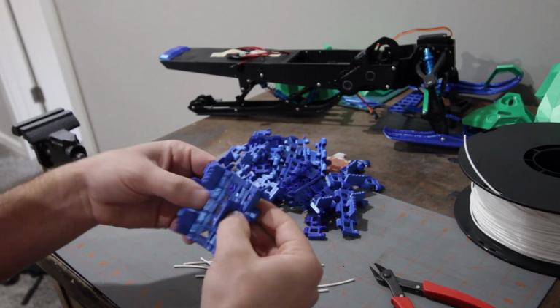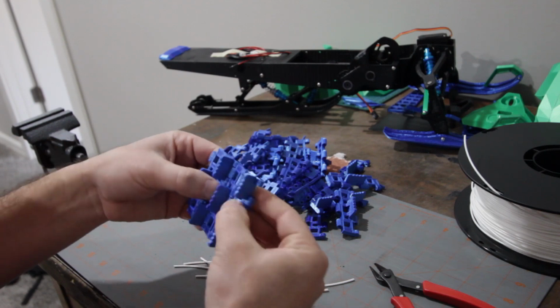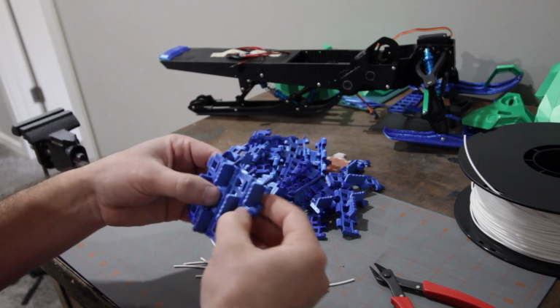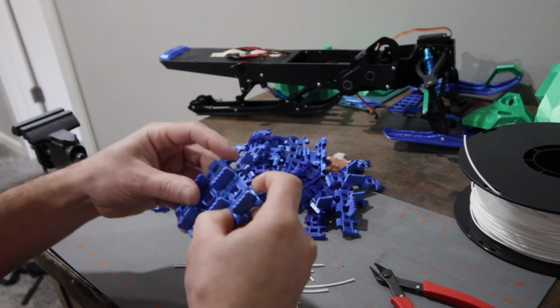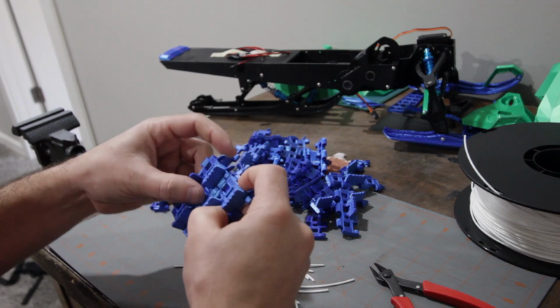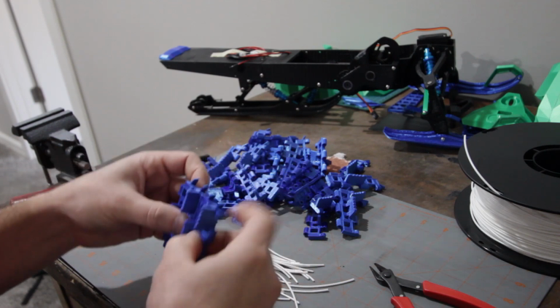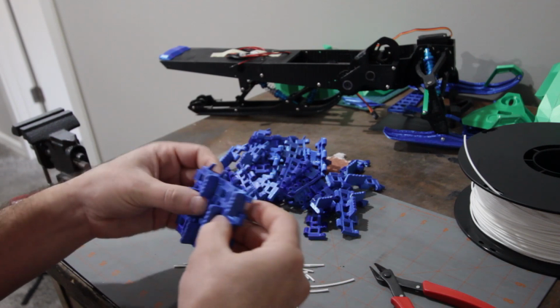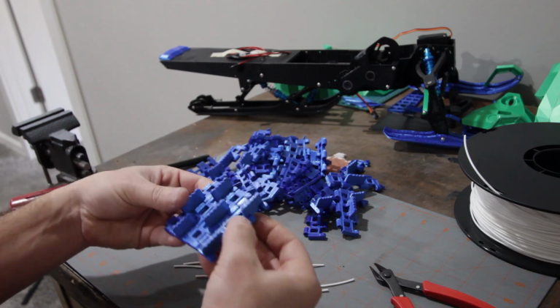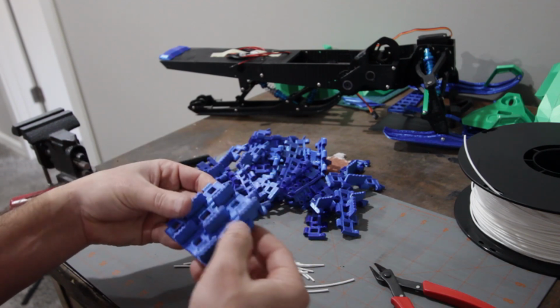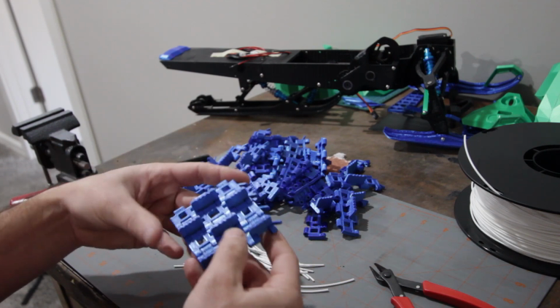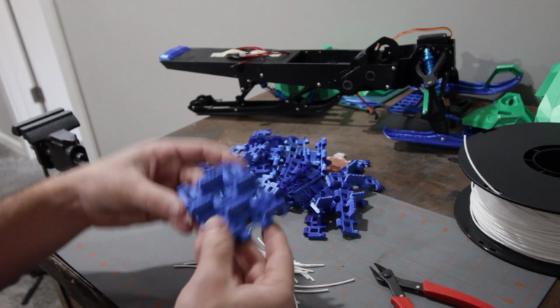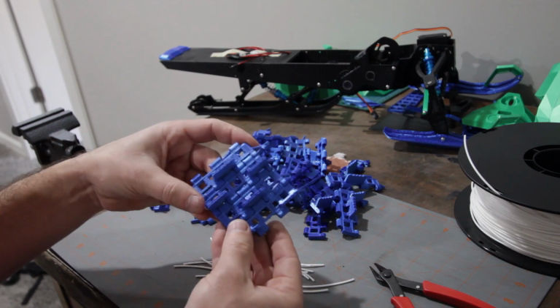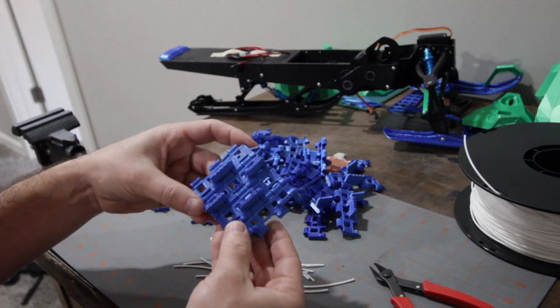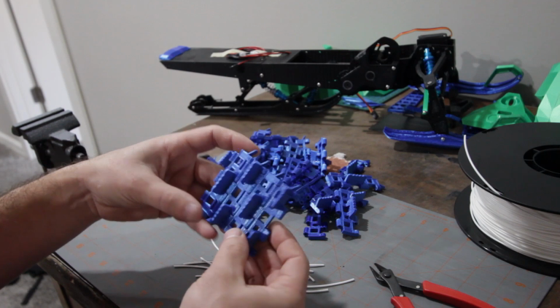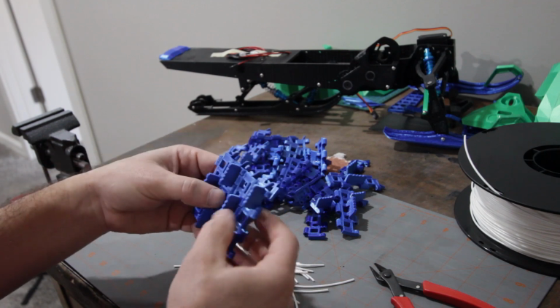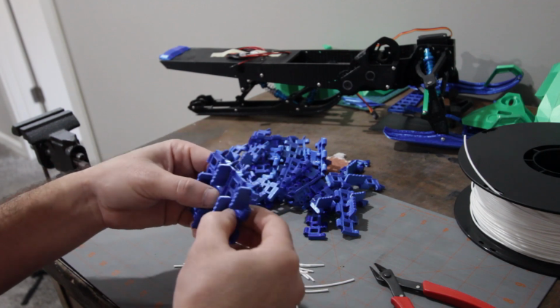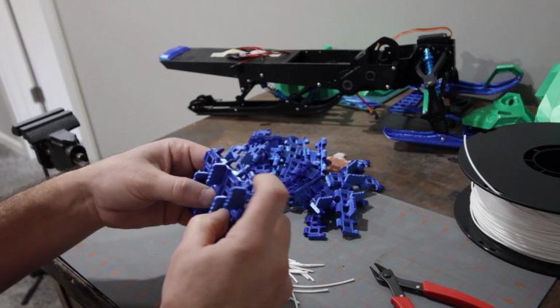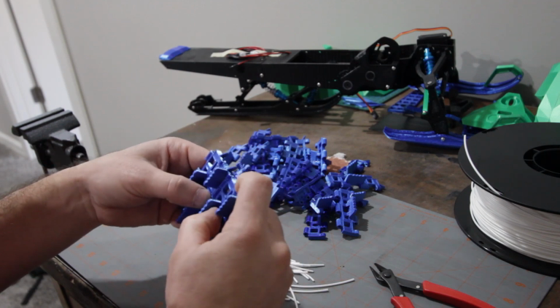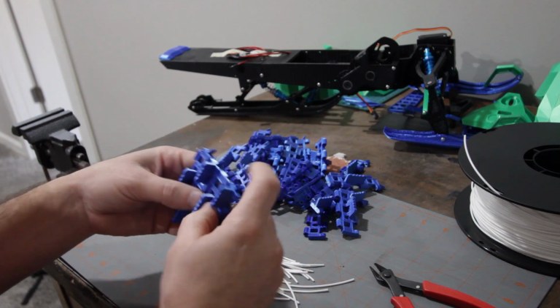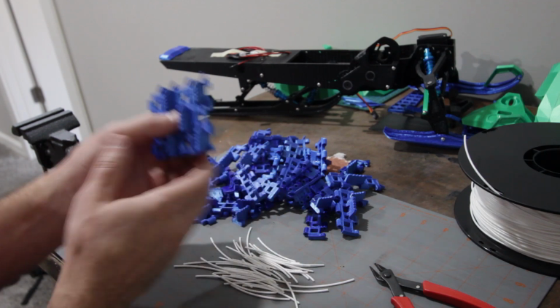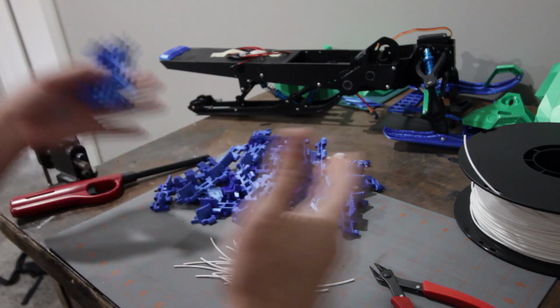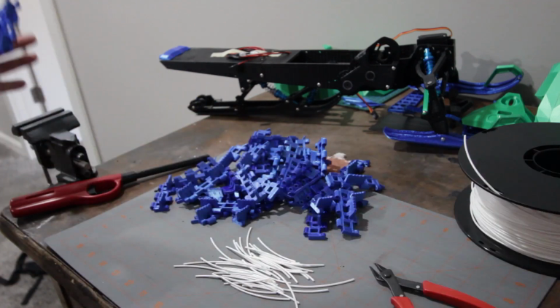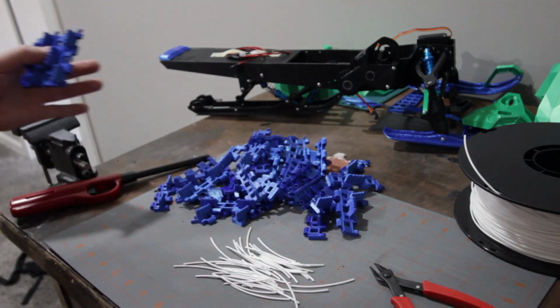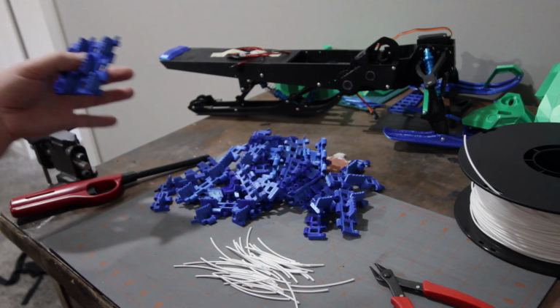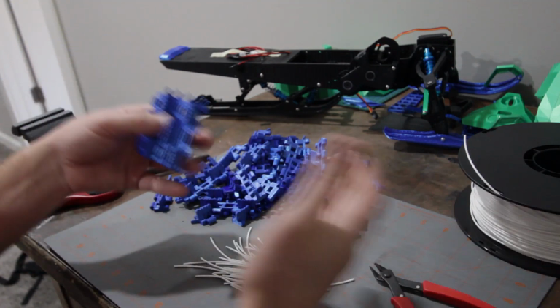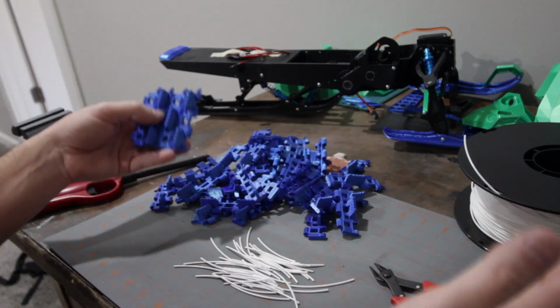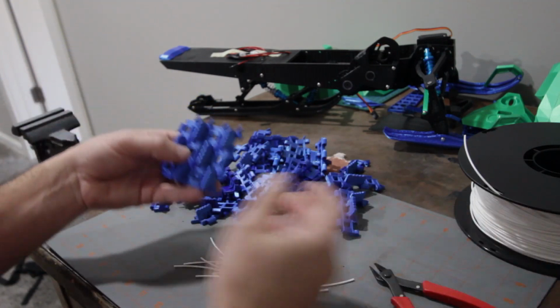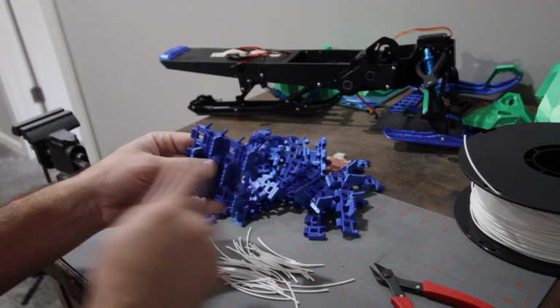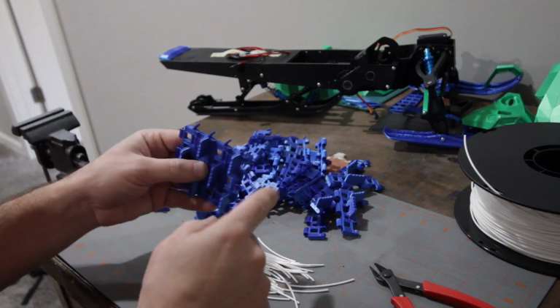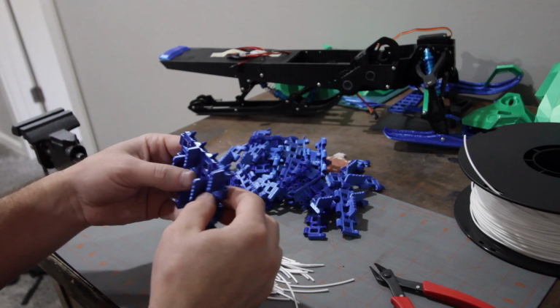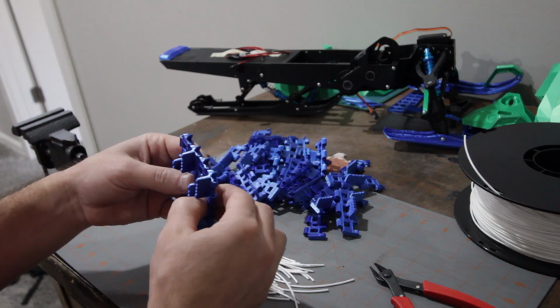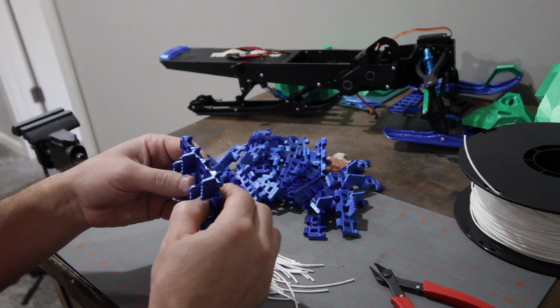You'll need a total of 38 track pieces — 38 will make your whole length. You can get them together and do your whole length at once if you want, or you can do it a little bit at a time.